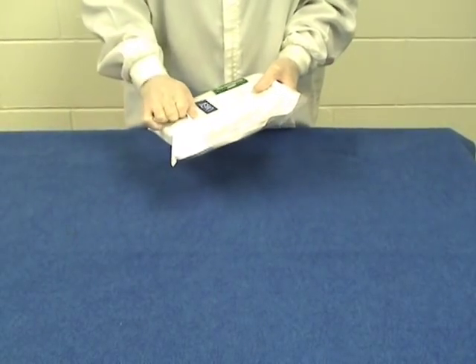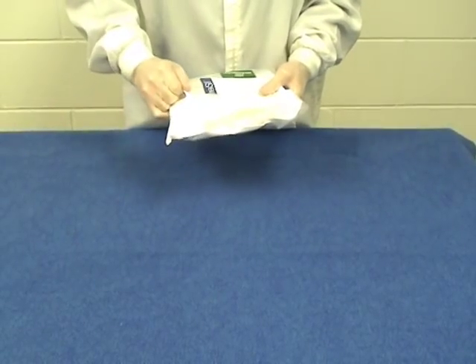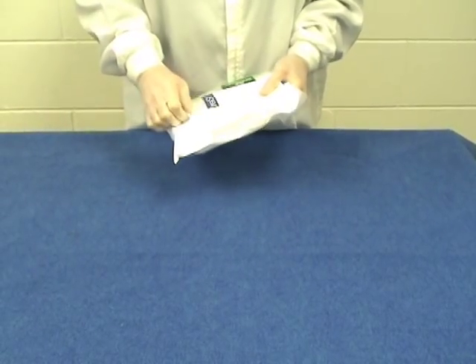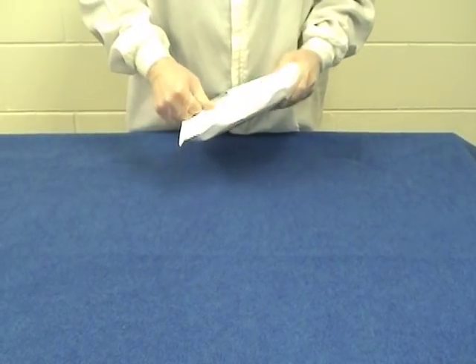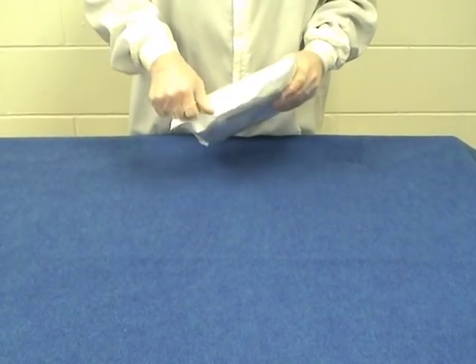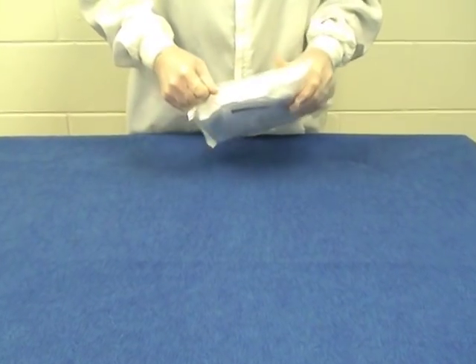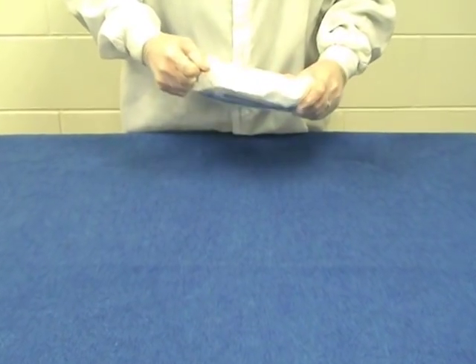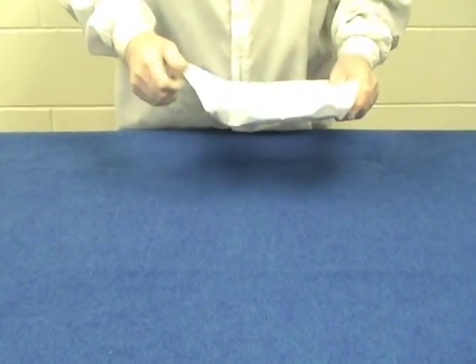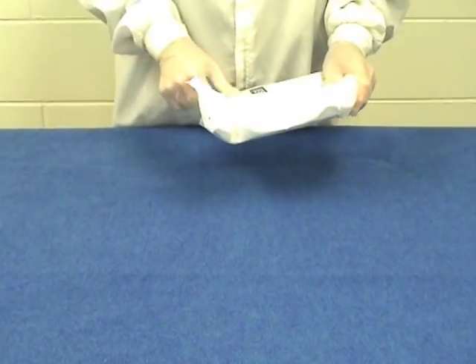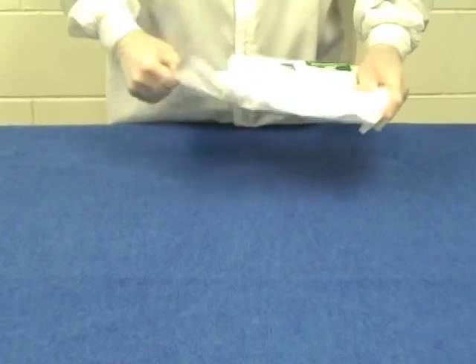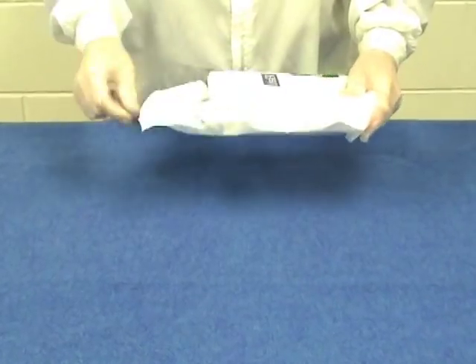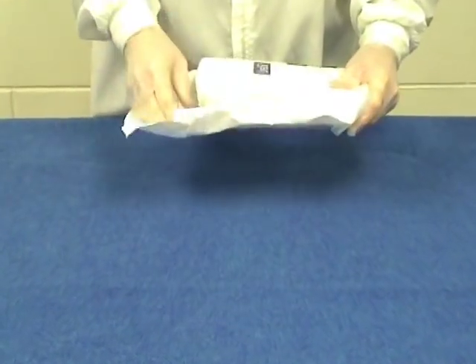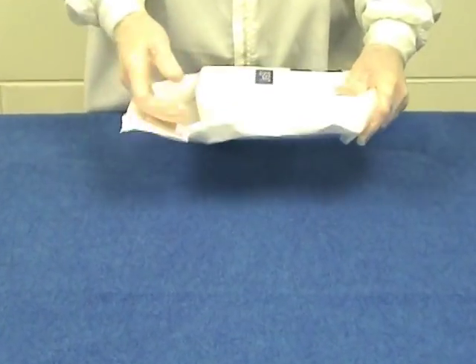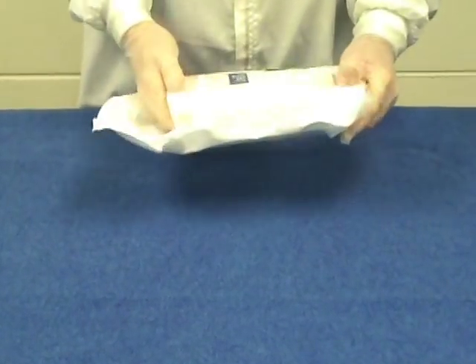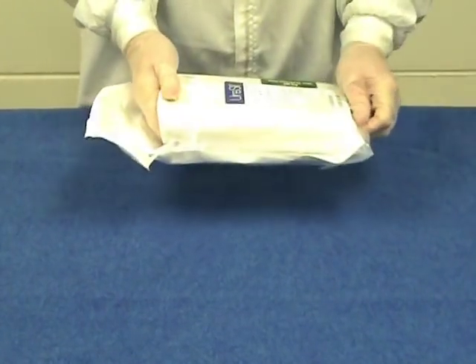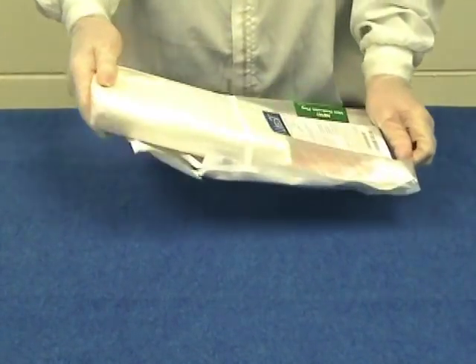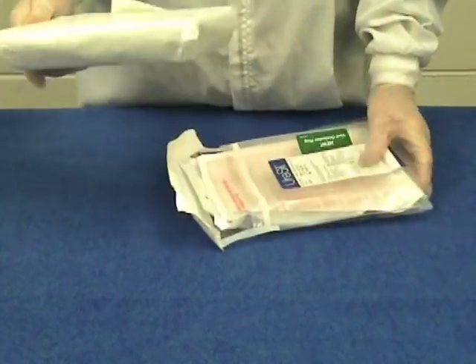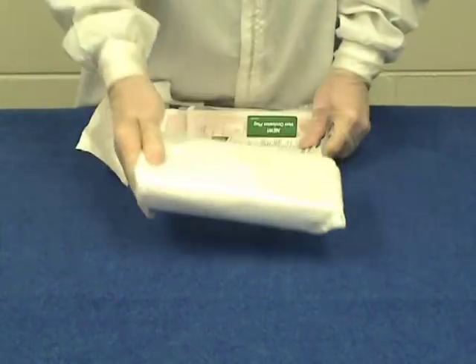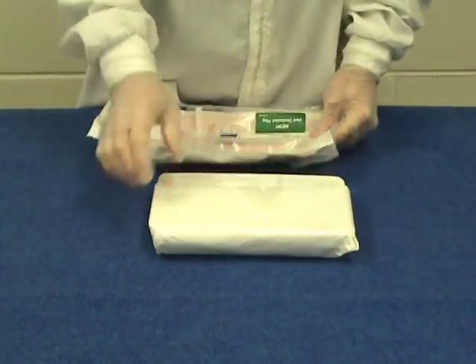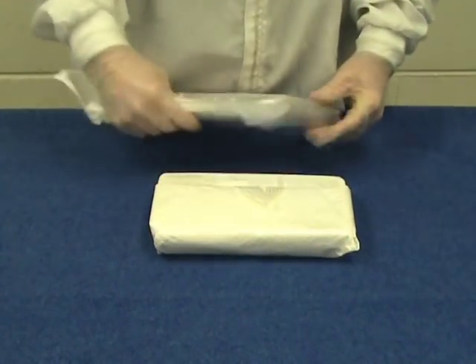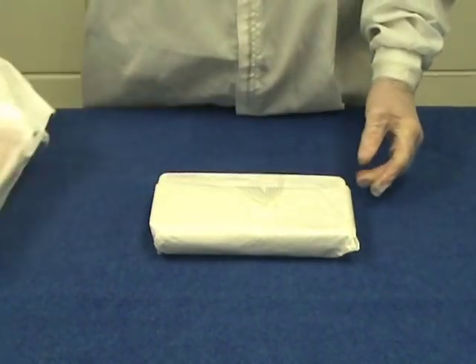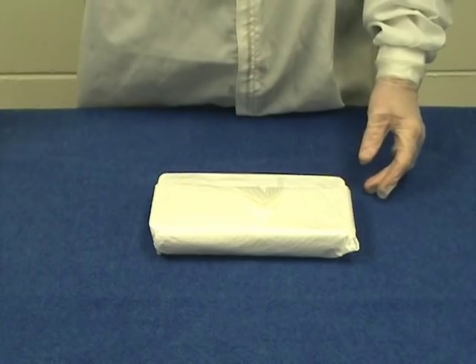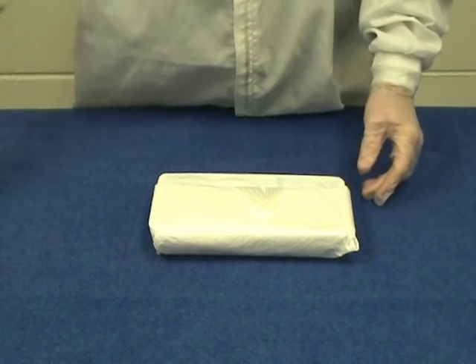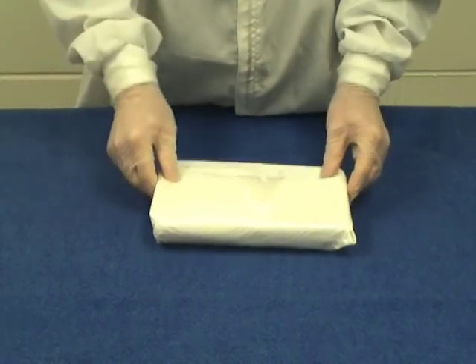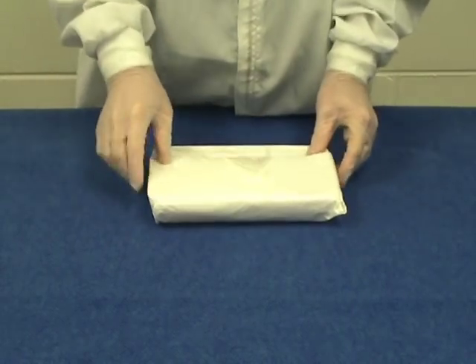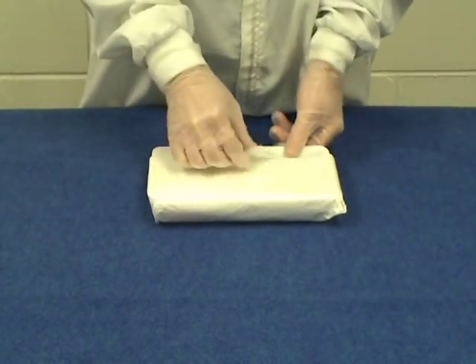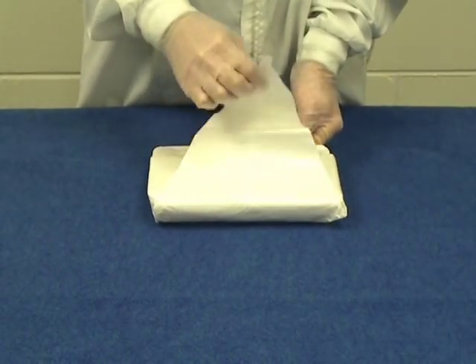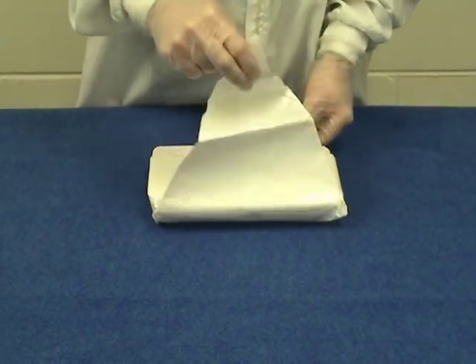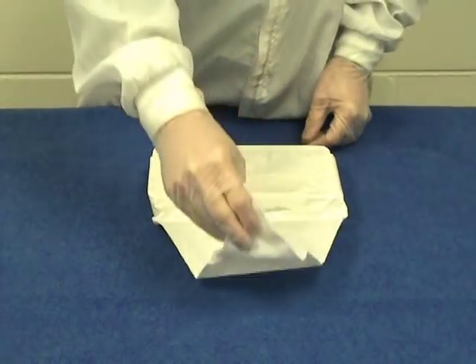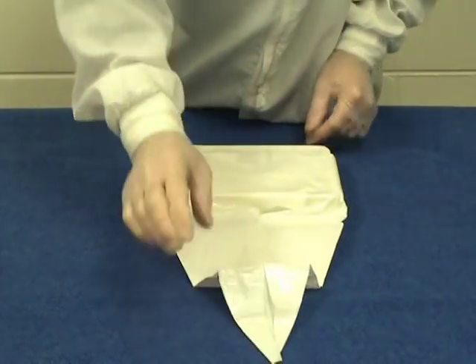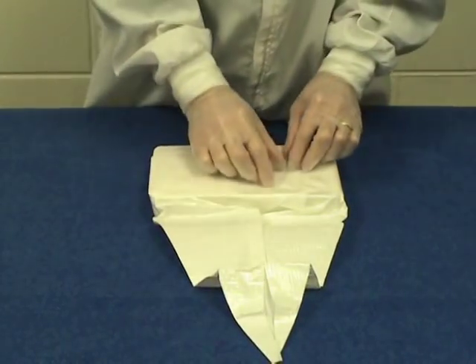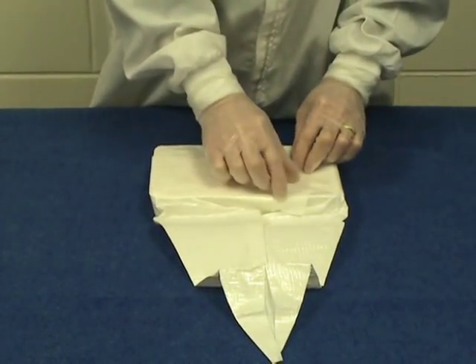The thoracic vent comes in a procedure tray that is conveniently packaged in a sterile pouch. The pouch can be opened by peeling back the Tyvek strip. A sterile field is obtained by unfolding the CSR wrap.